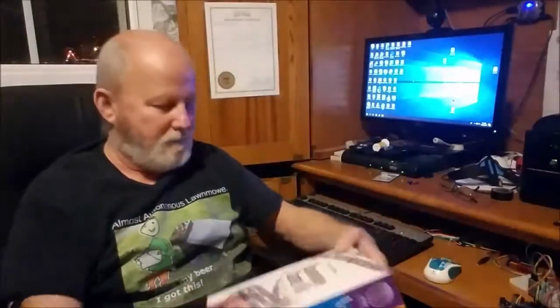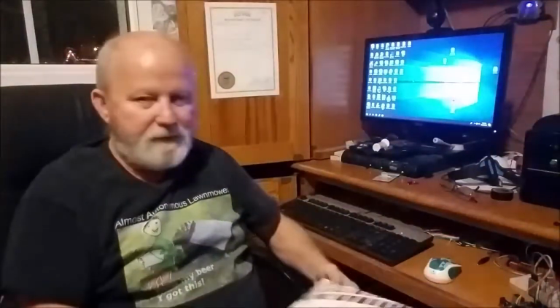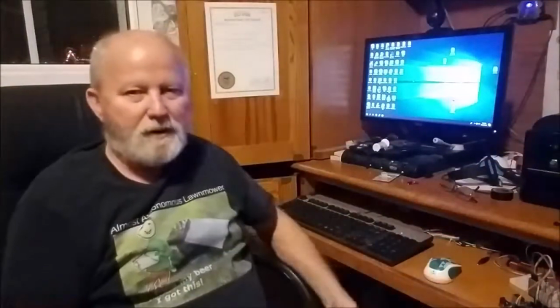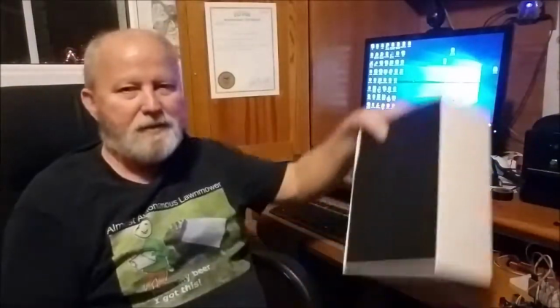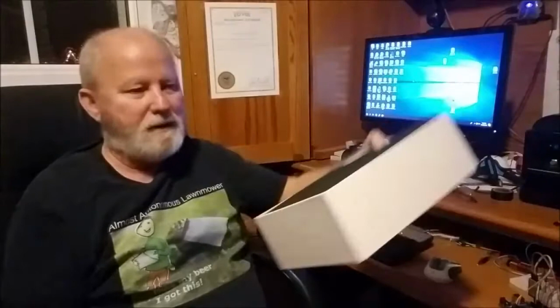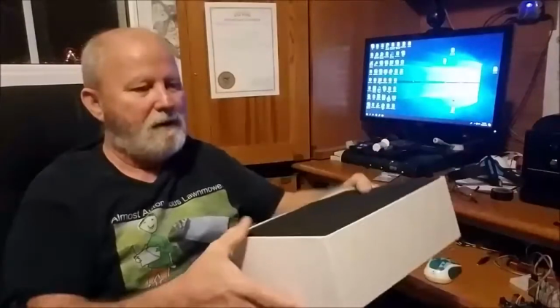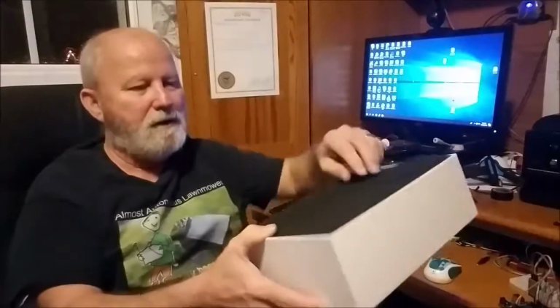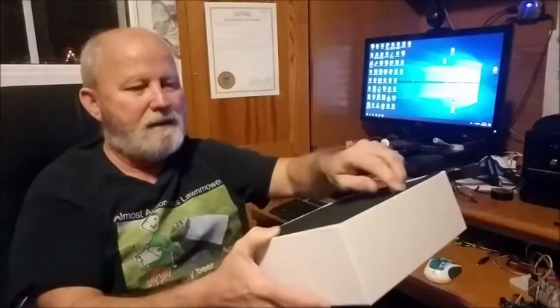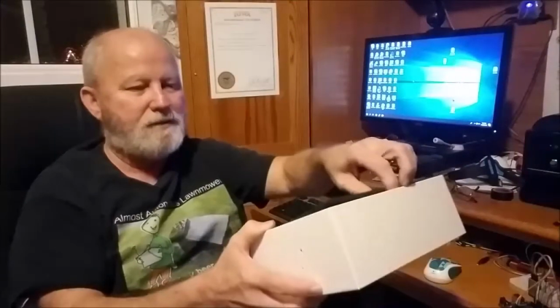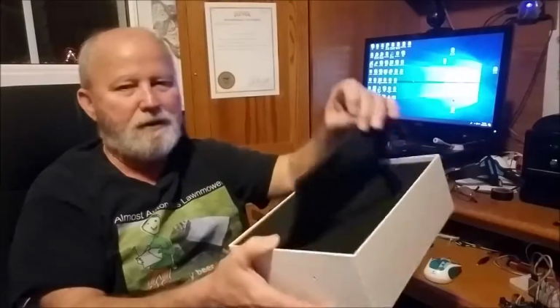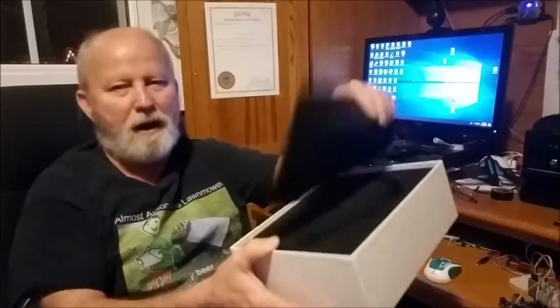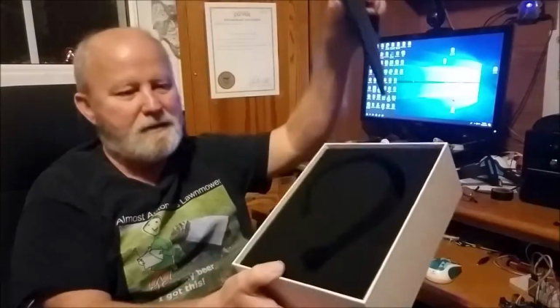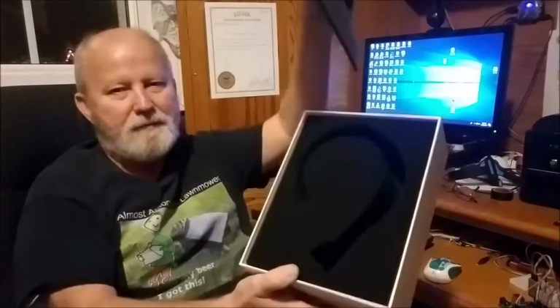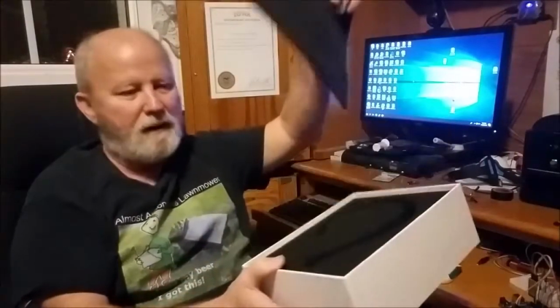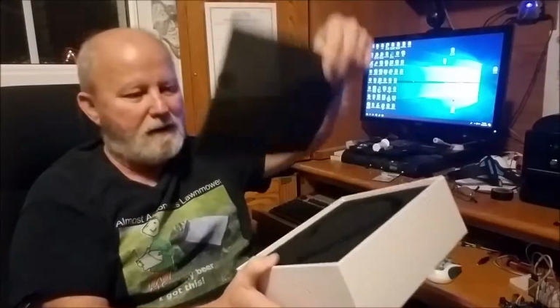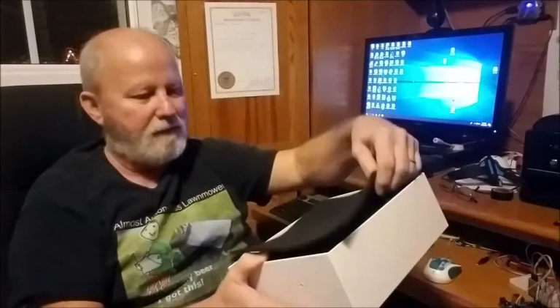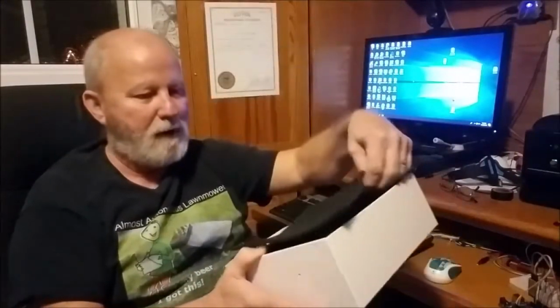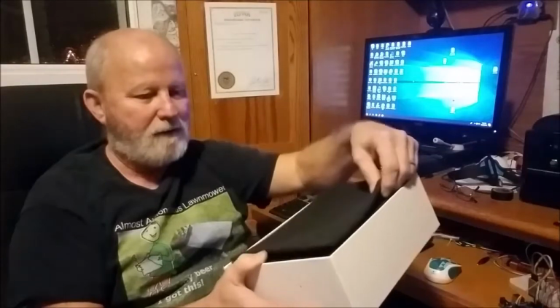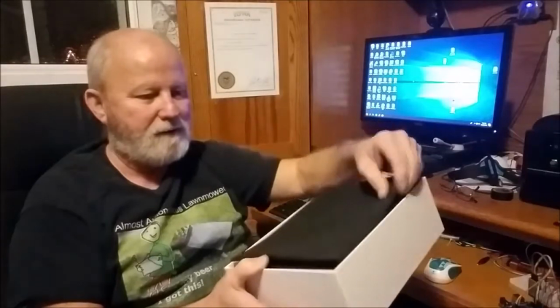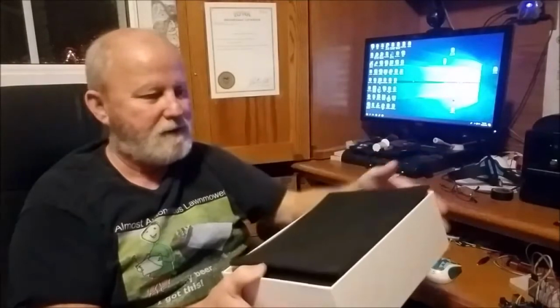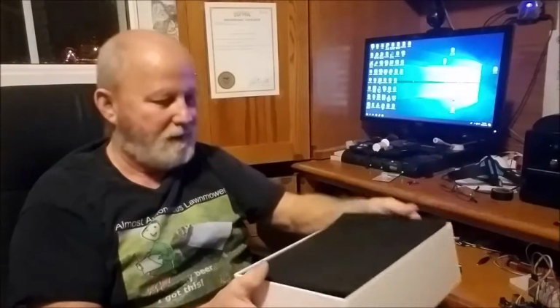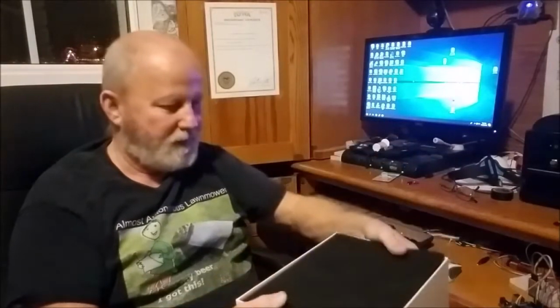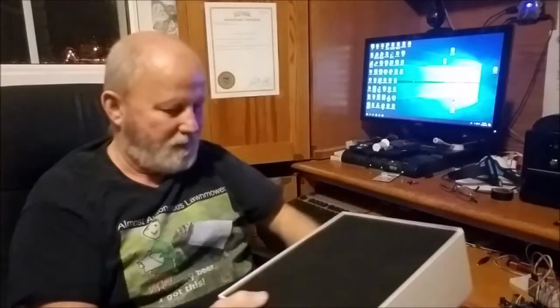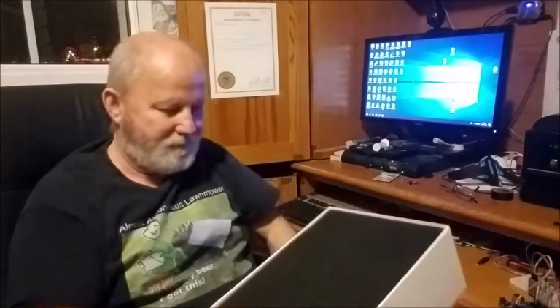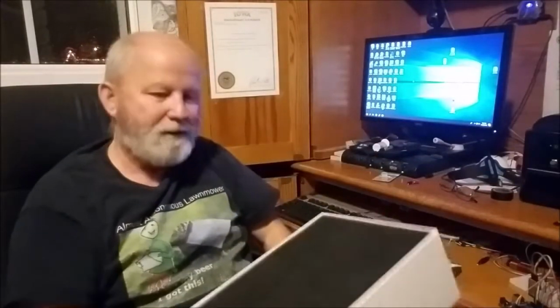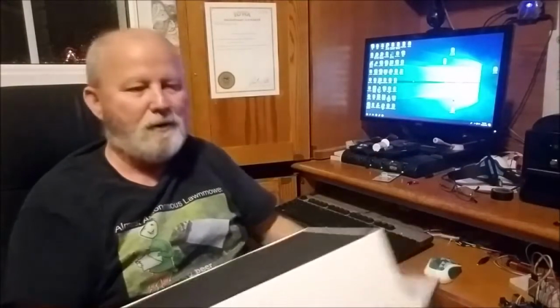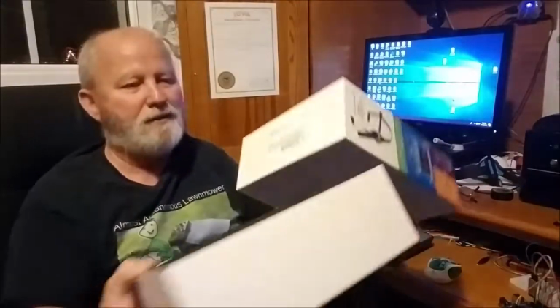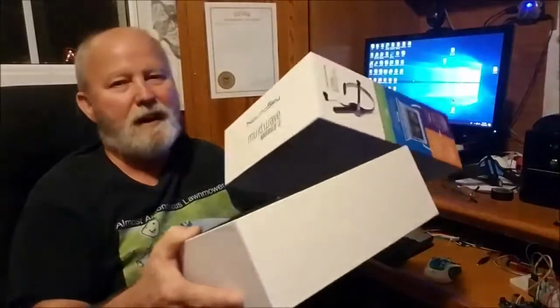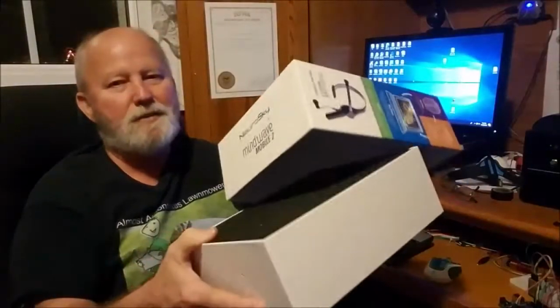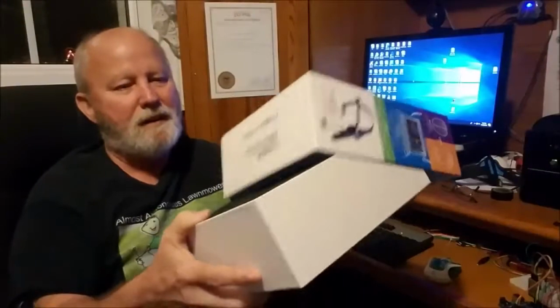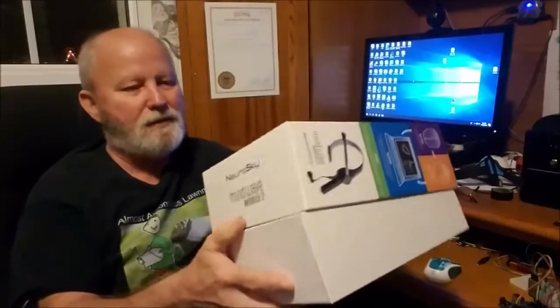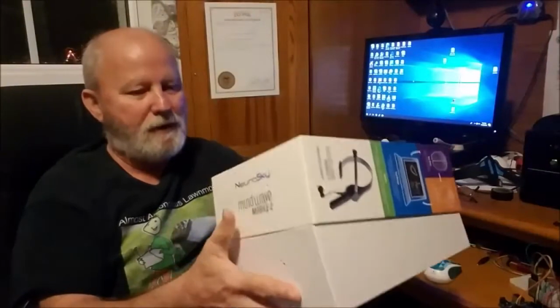To start with, it comes in a really nice, secure box. It's got a lot of foam padding around it, so as far as packaging goes, that's really pretty nice.